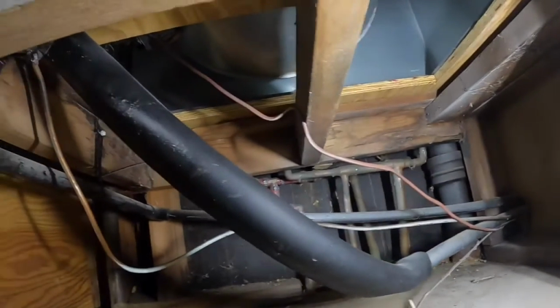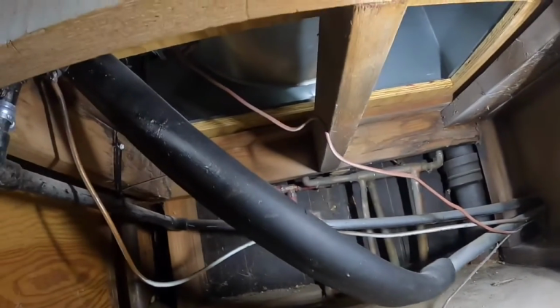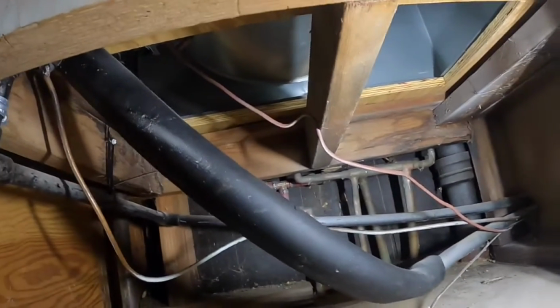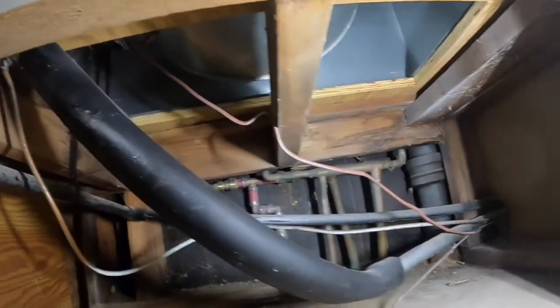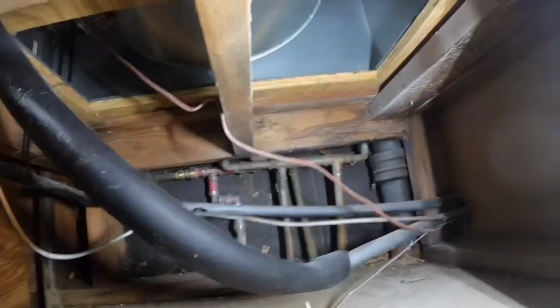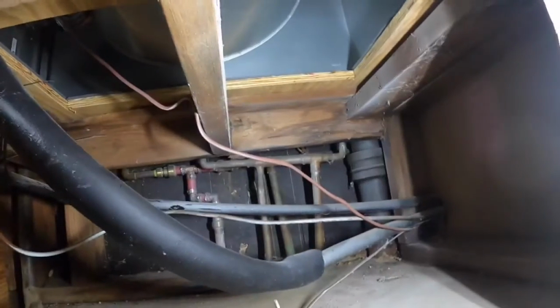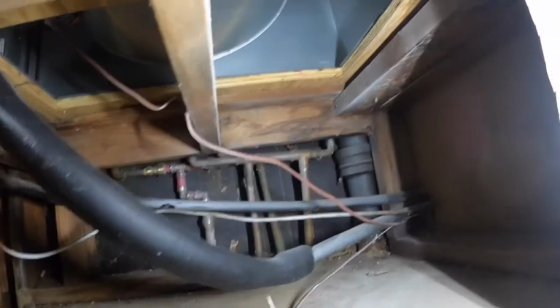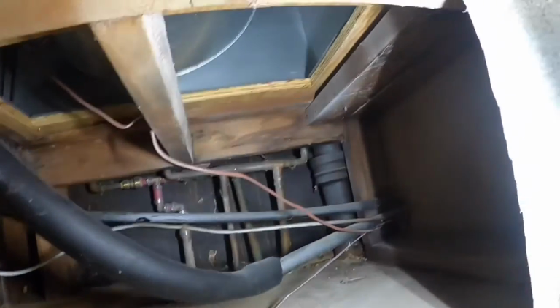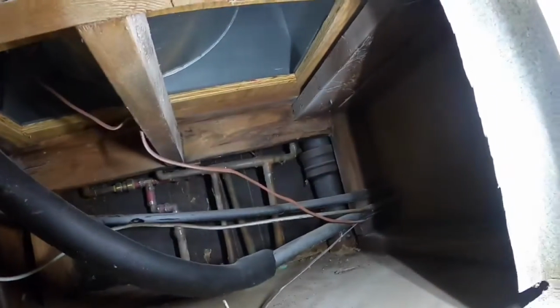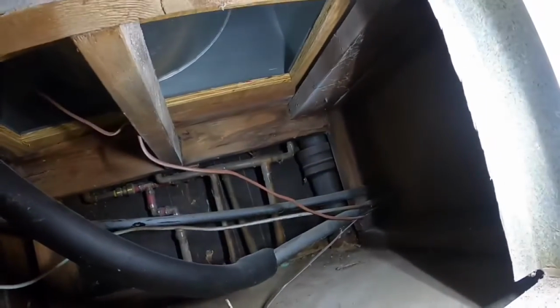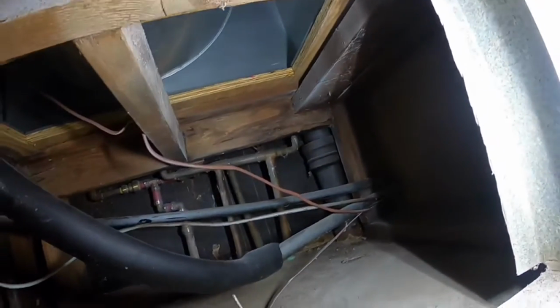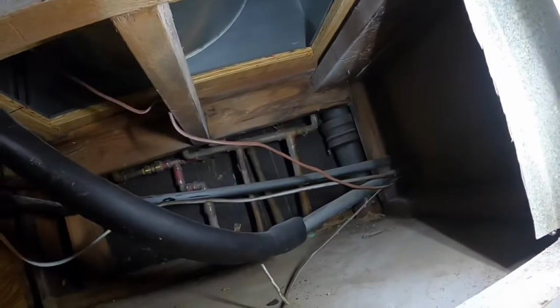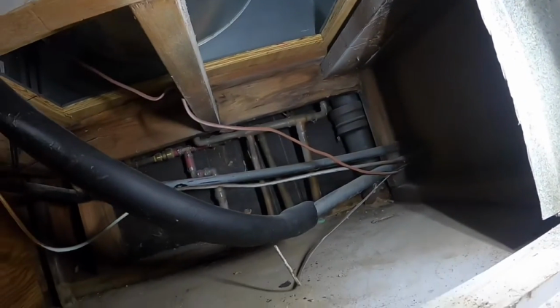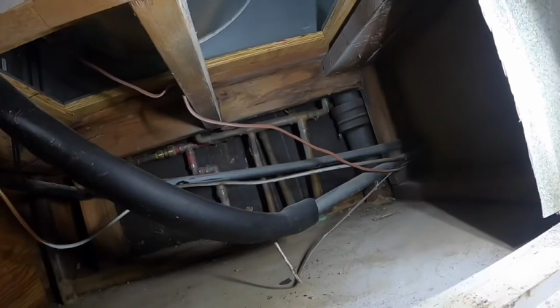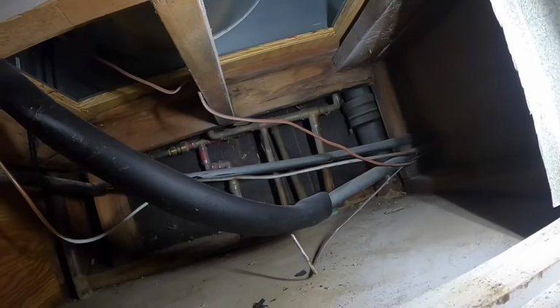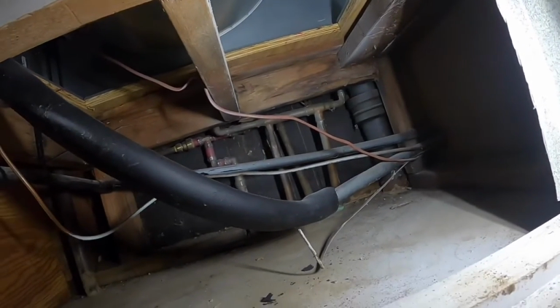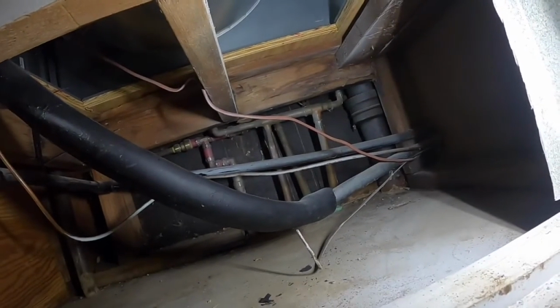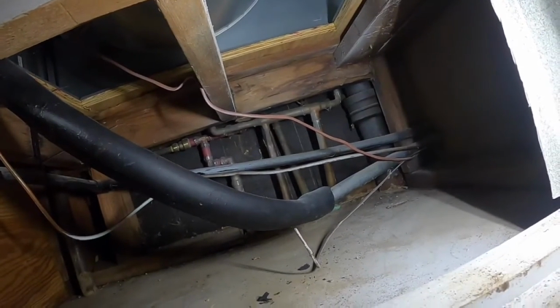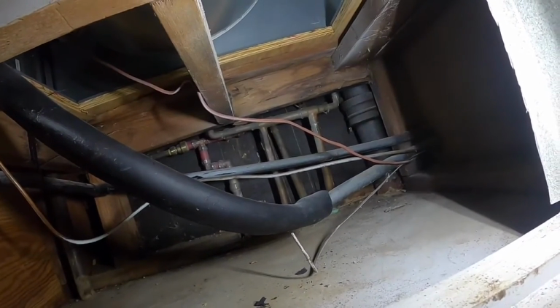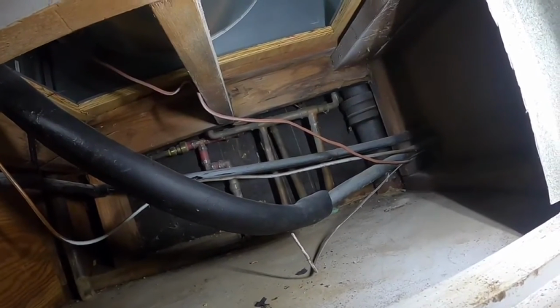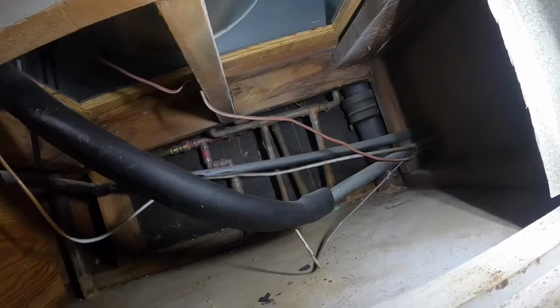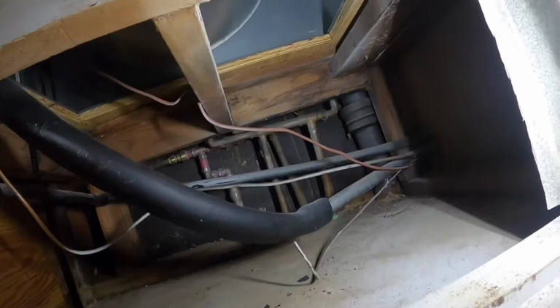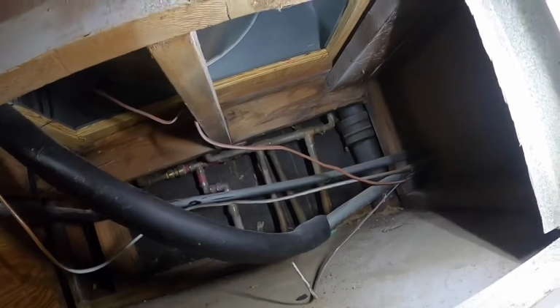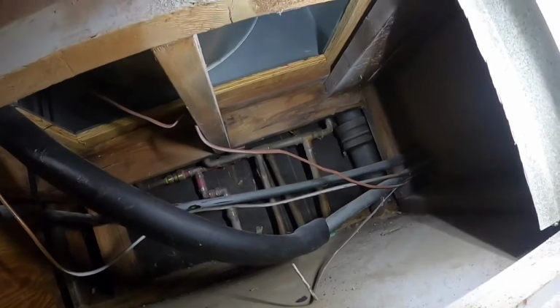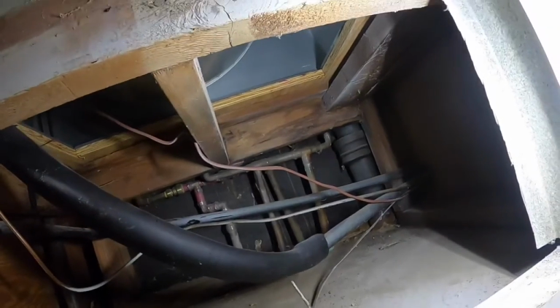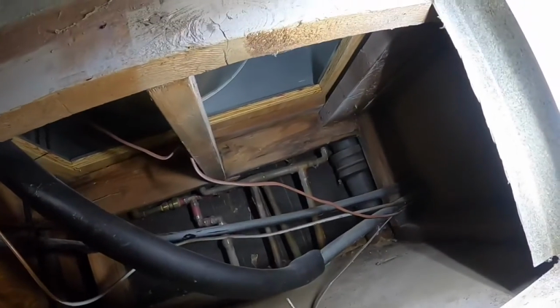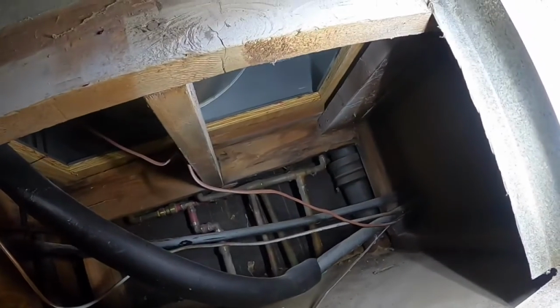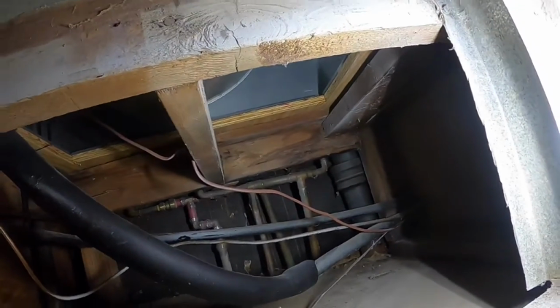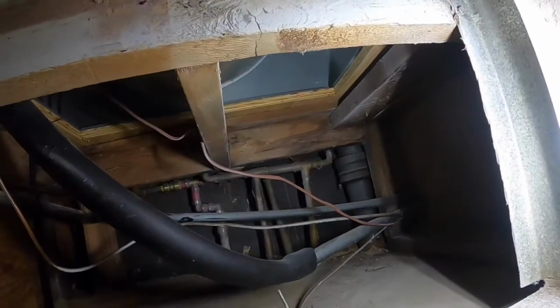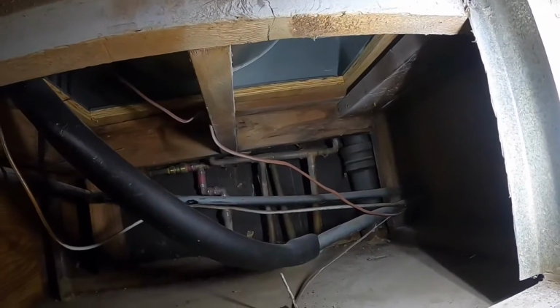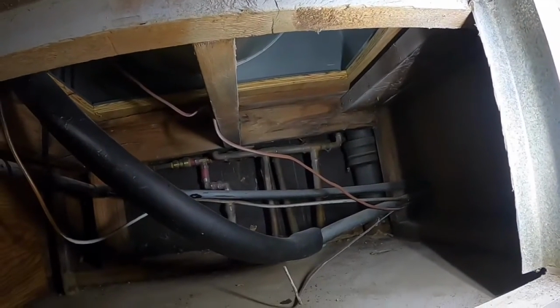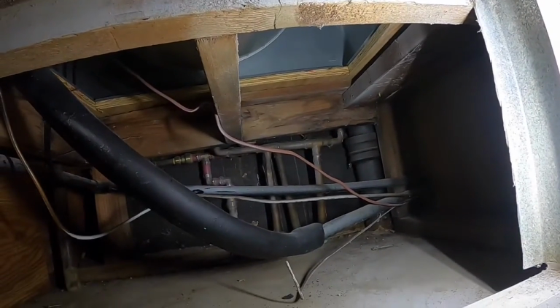Can you see that my return is not sealed and it's sucking in attic air from elsewhere? So my job today is to seal the return.